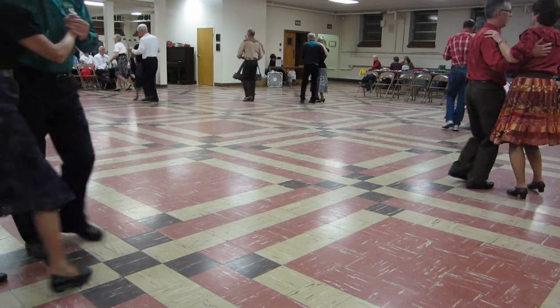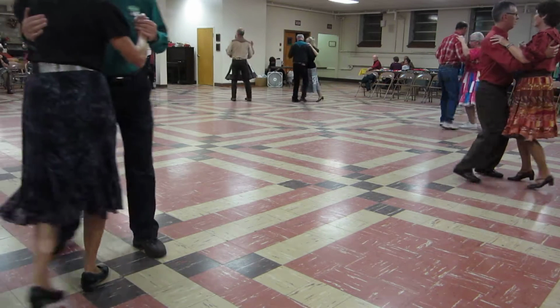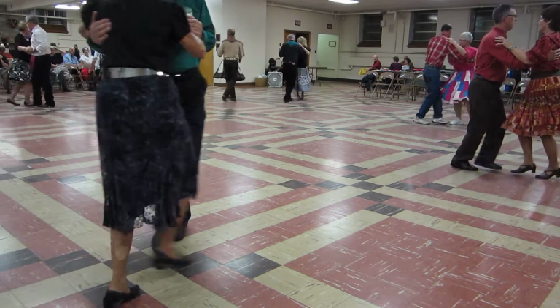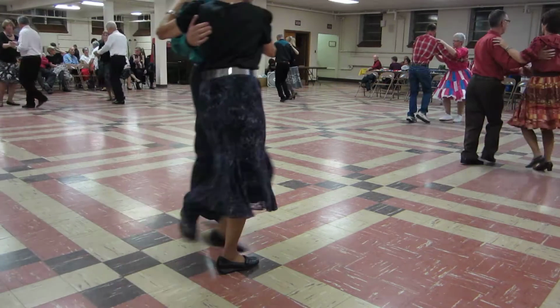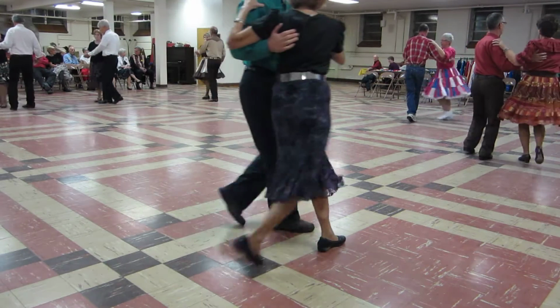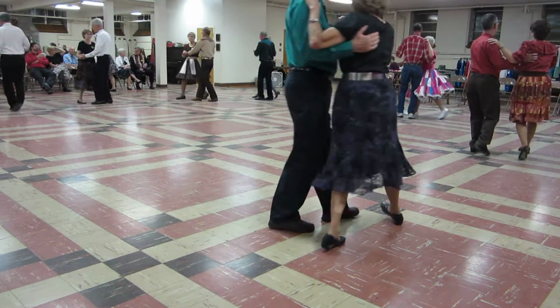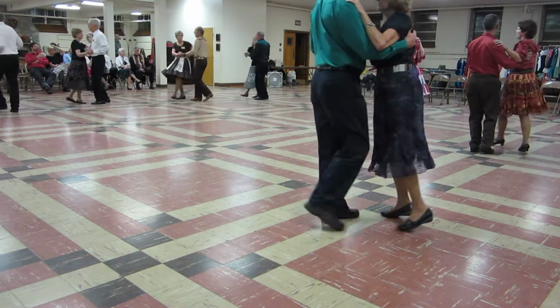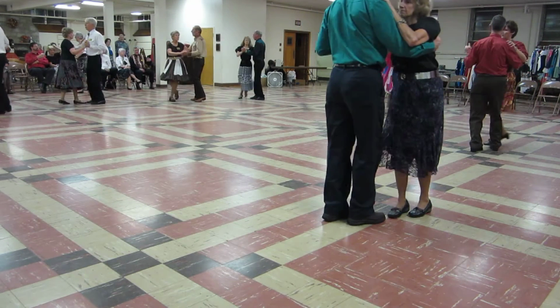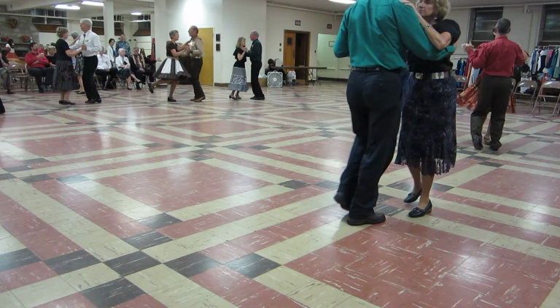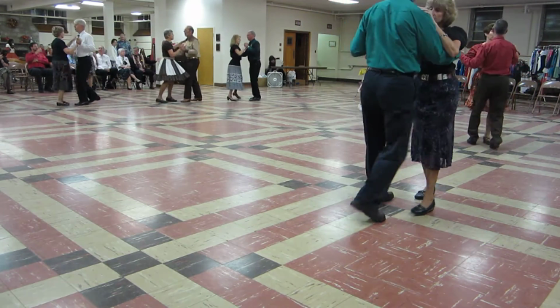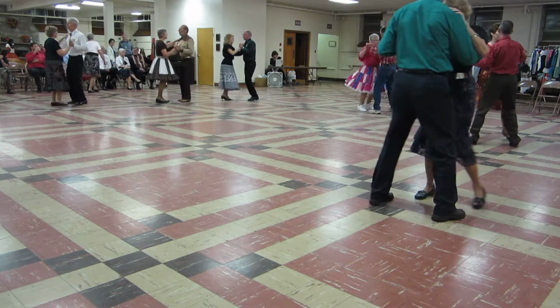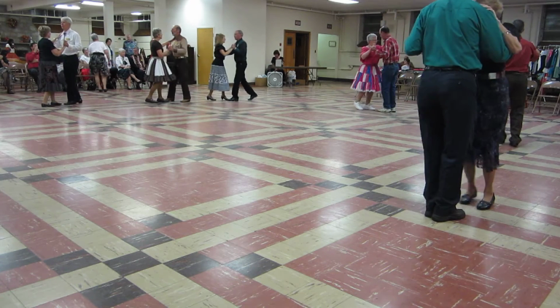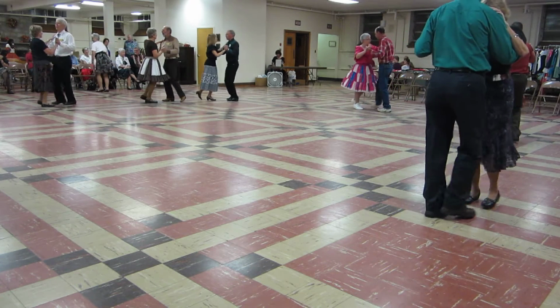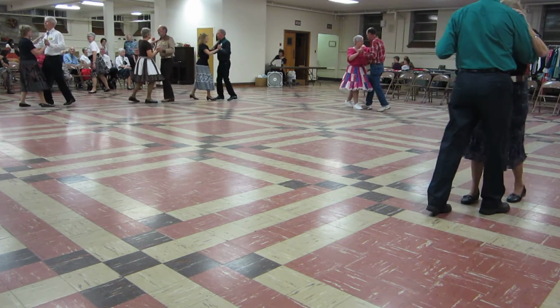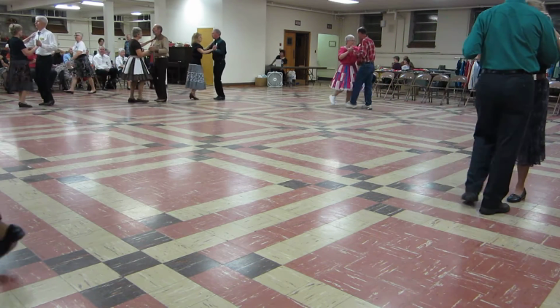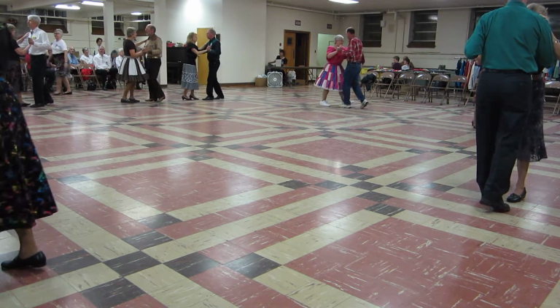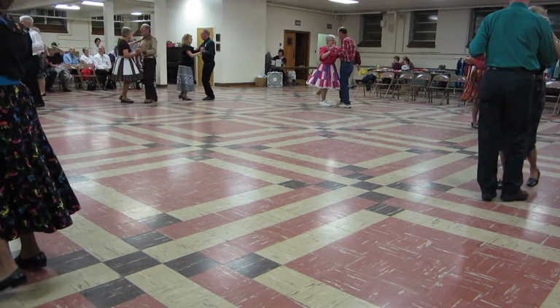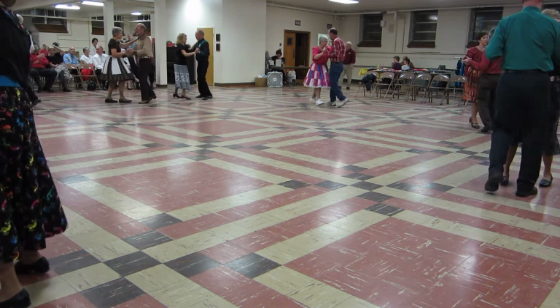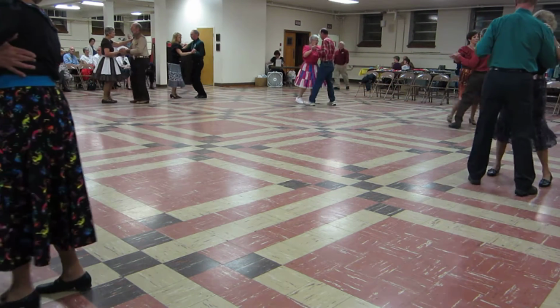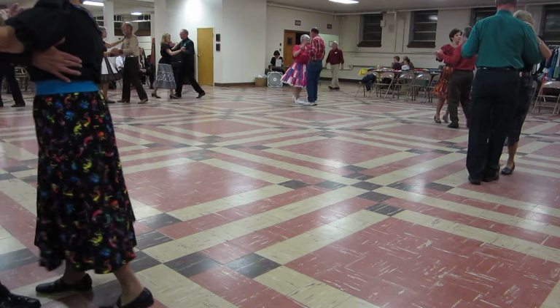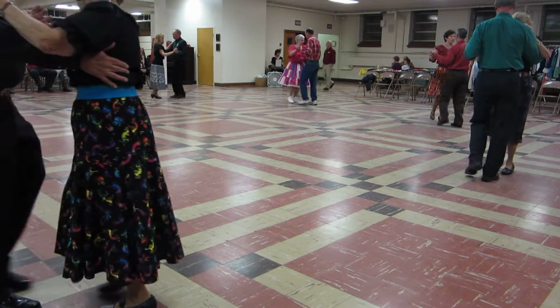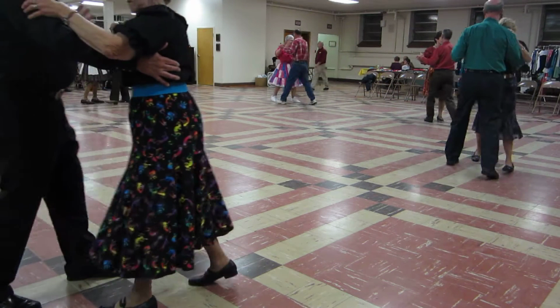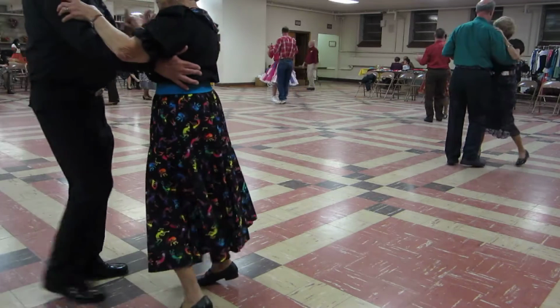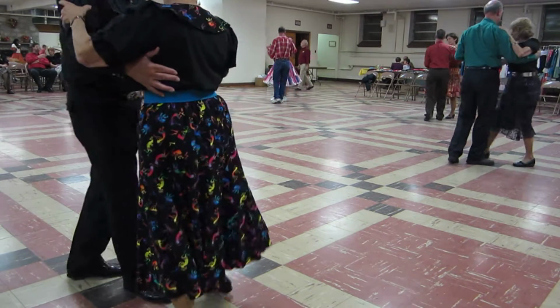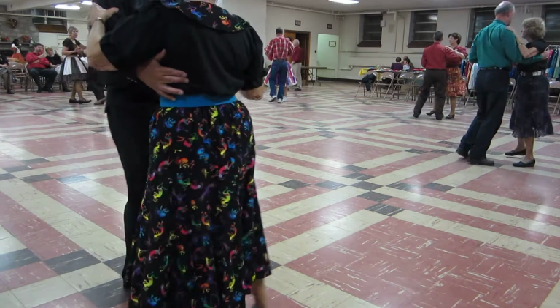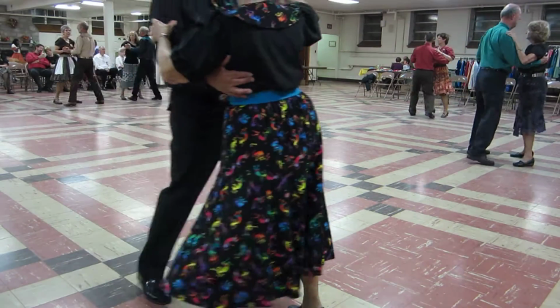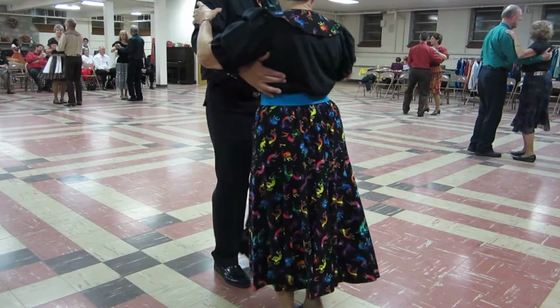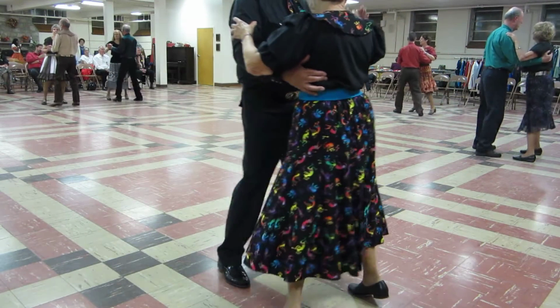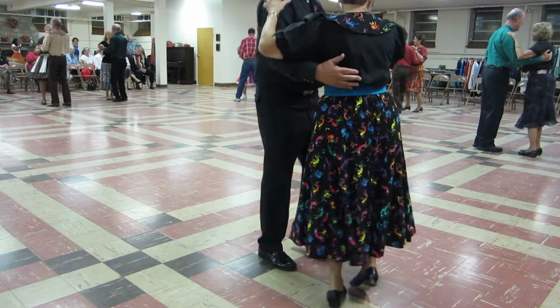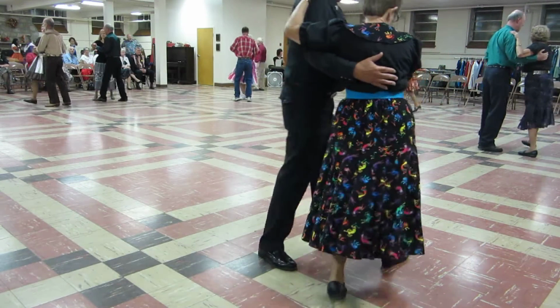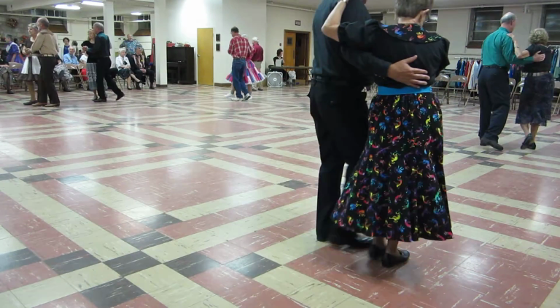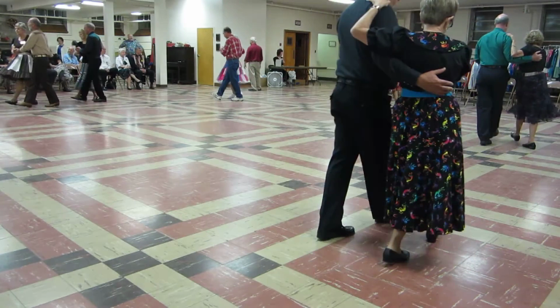Walk and pick up. Half a box forward. Walk two. Half a box forward. Walk two. Turn to face the wall. Two side closes. Side and step through. Find four.